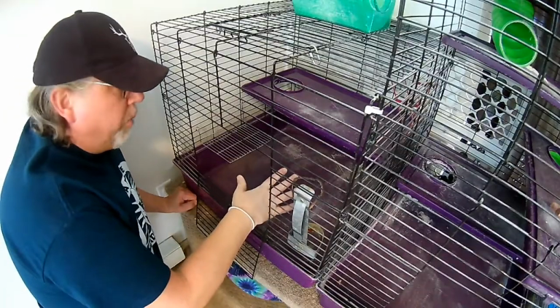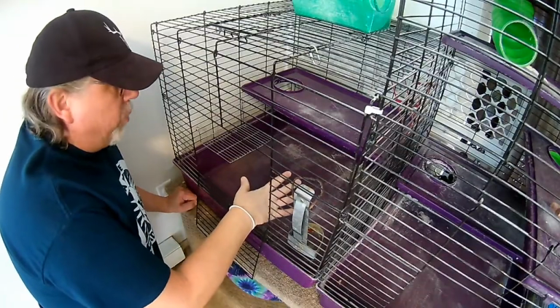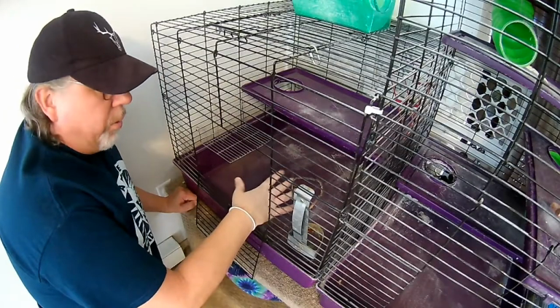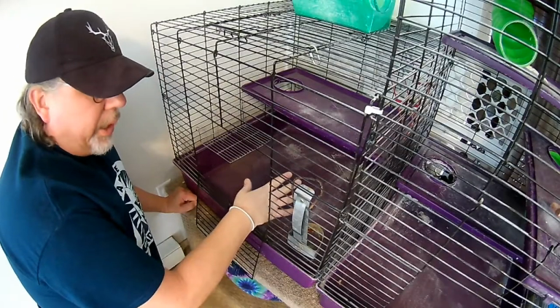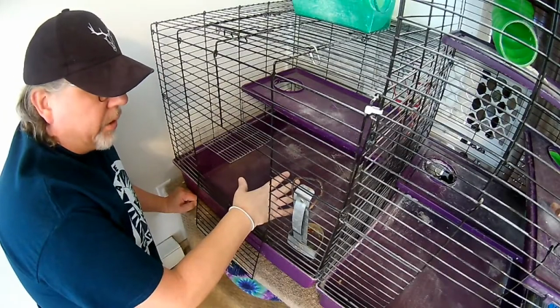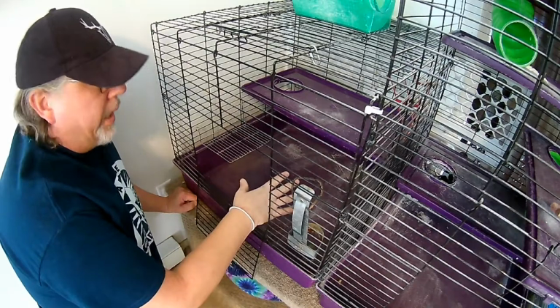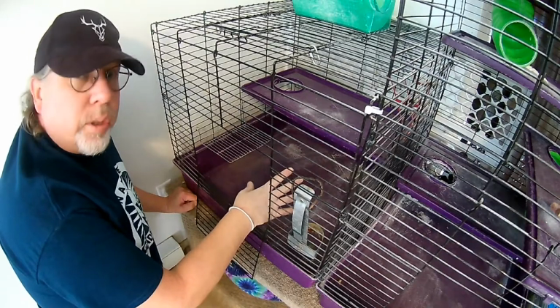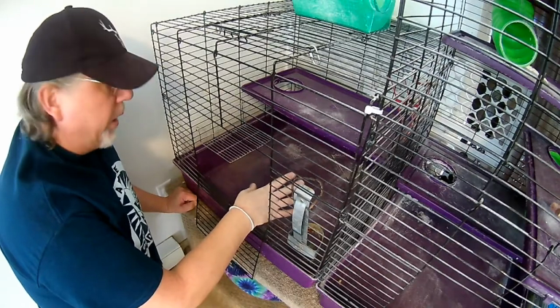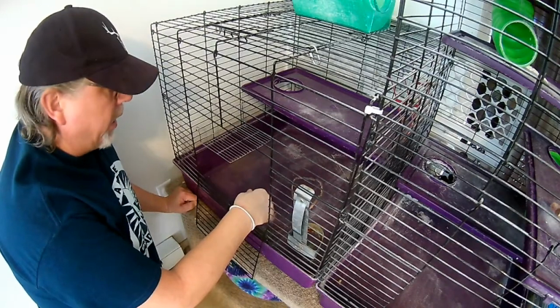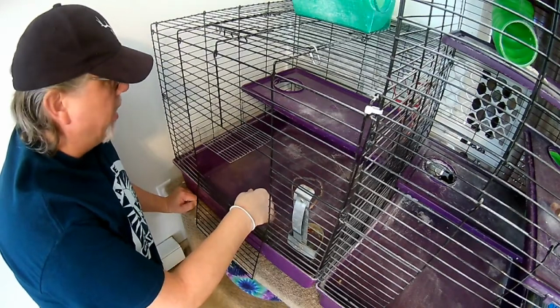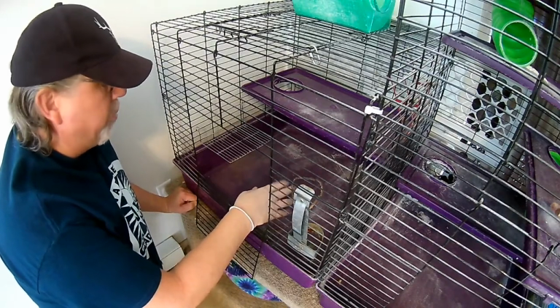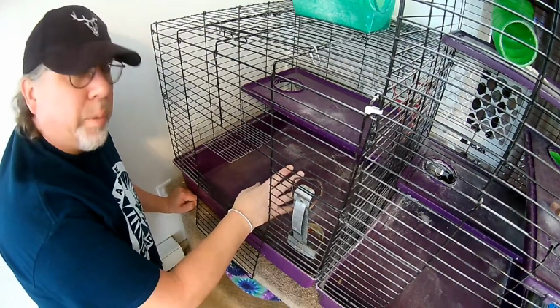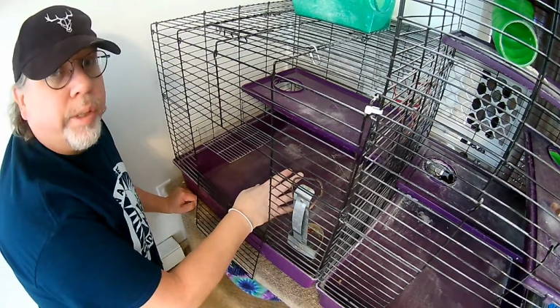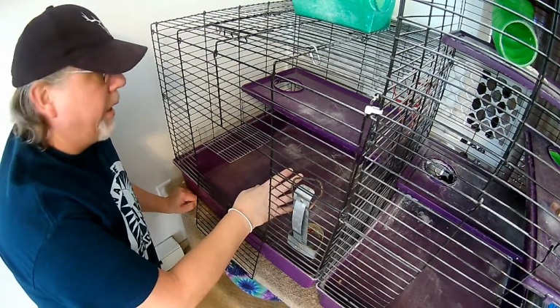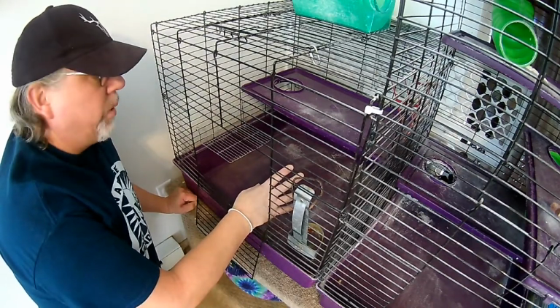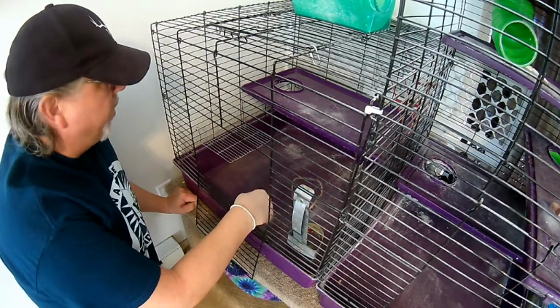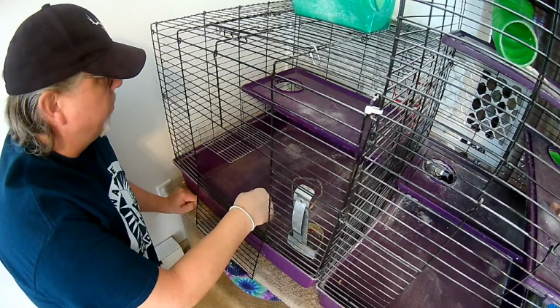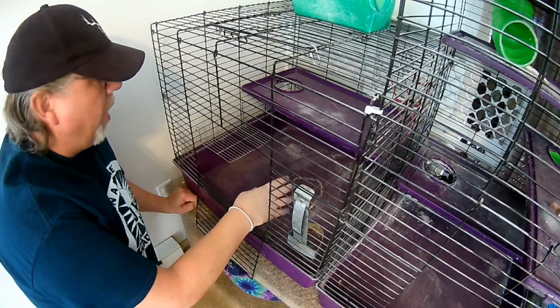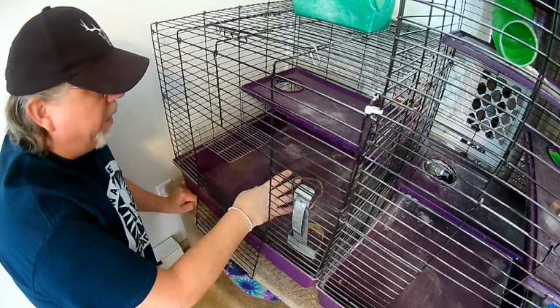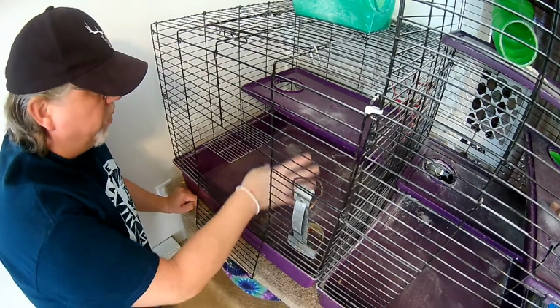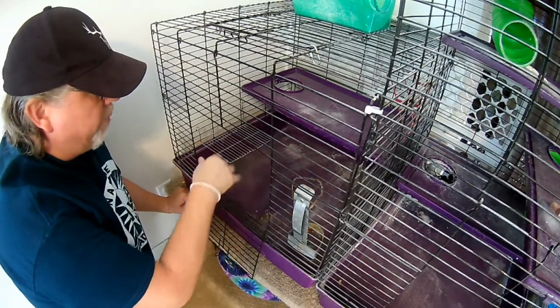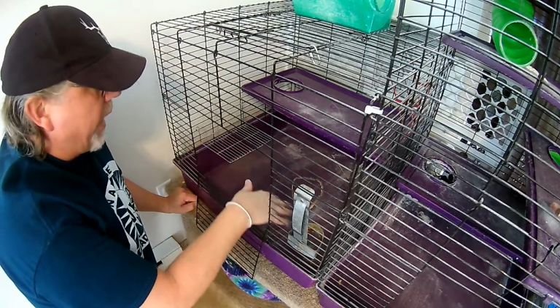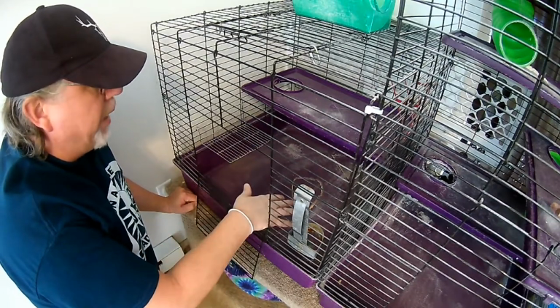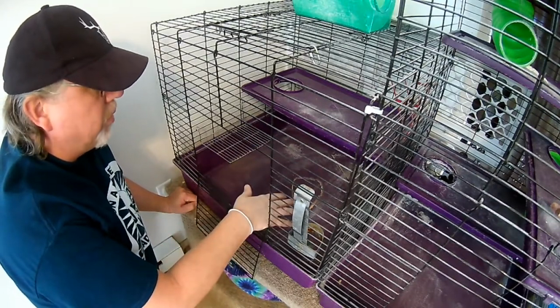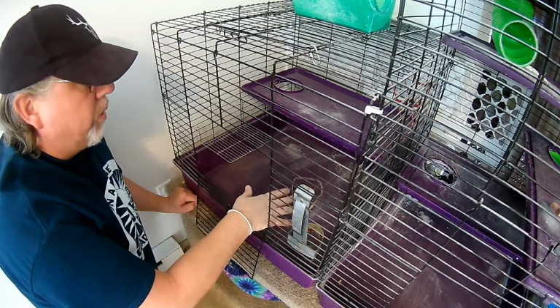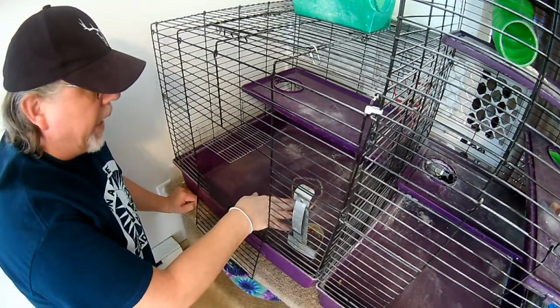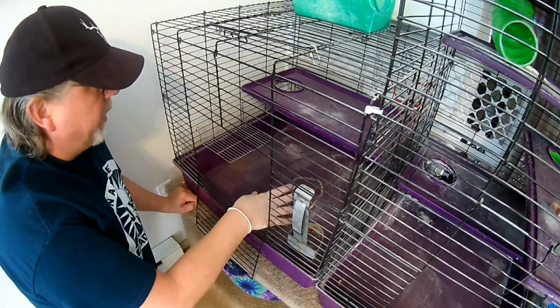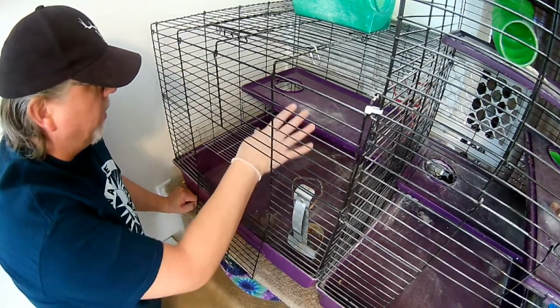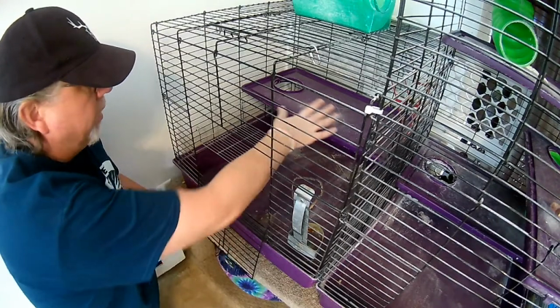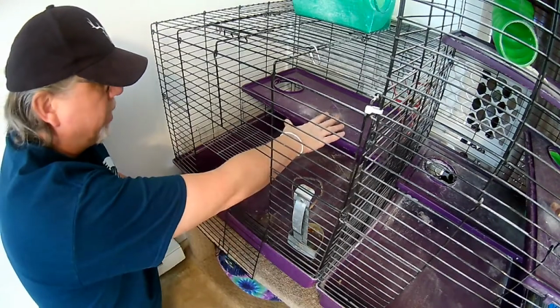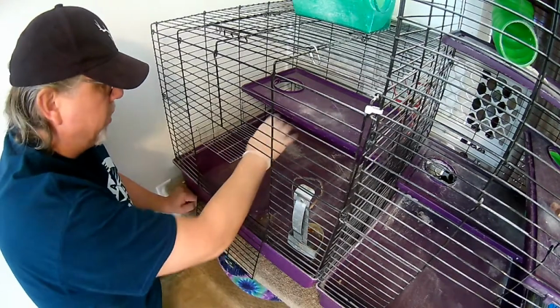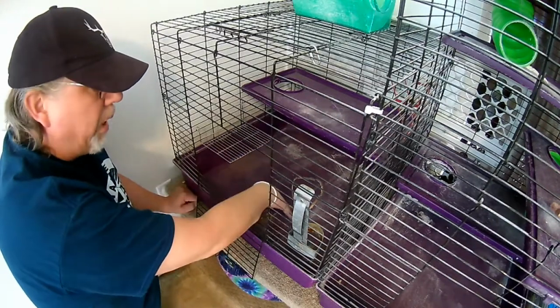The second move I normally do is just take this outside and hose it off, but it's 20 degrees out today, so we're not doing that. I'm going to go ahead and use the shop vac, vacuum it out, then use the cage cleaner to clean off the shelves and the bottom.